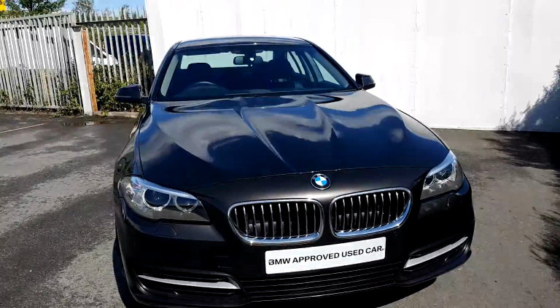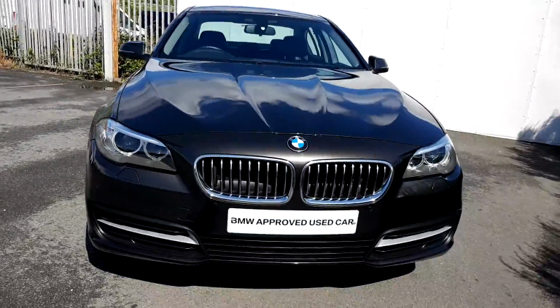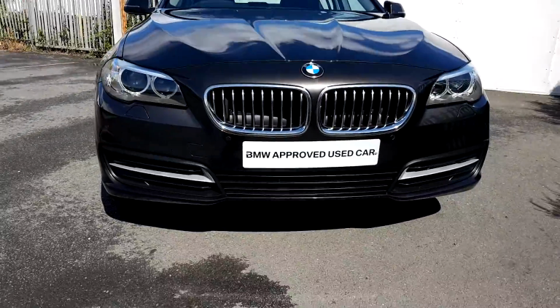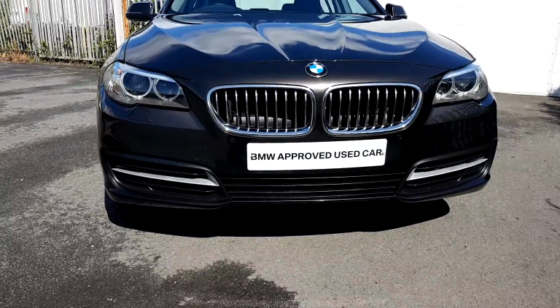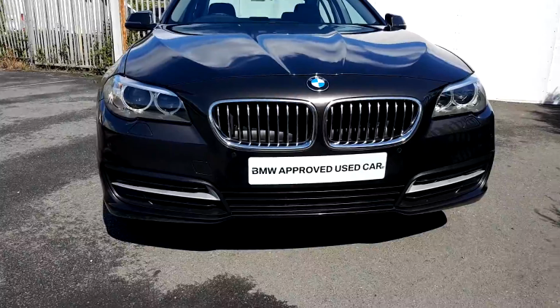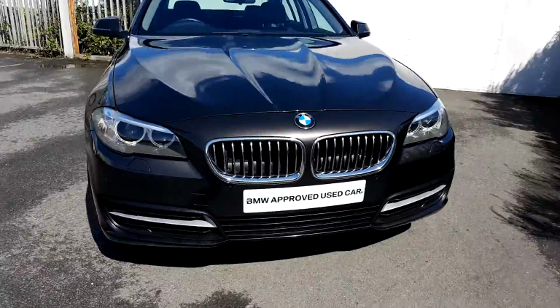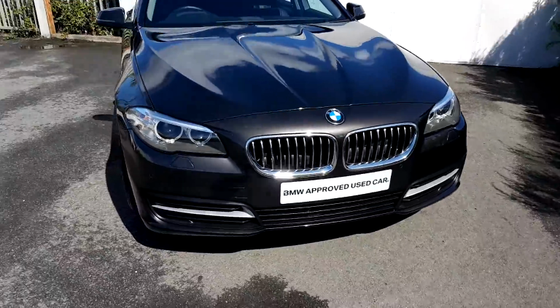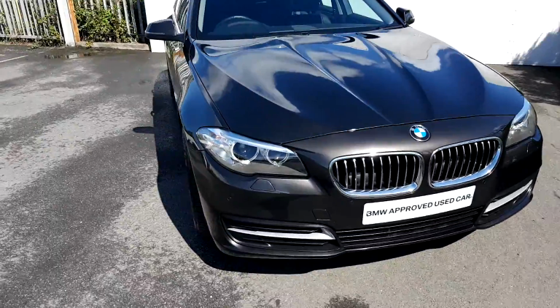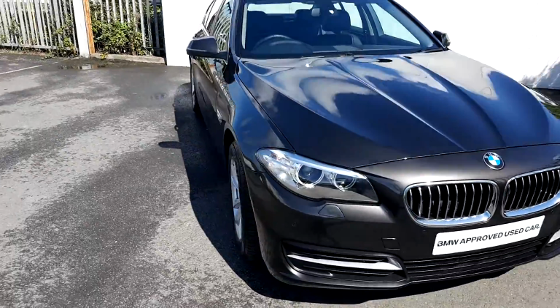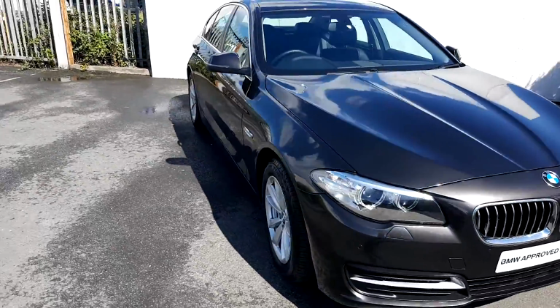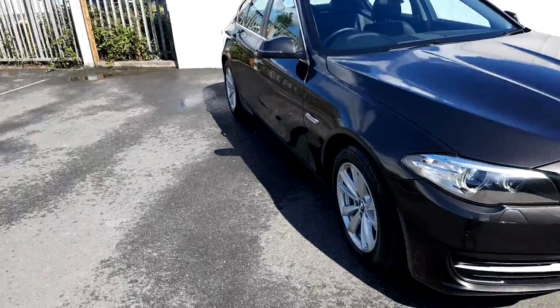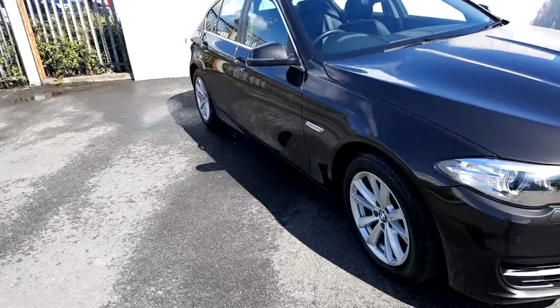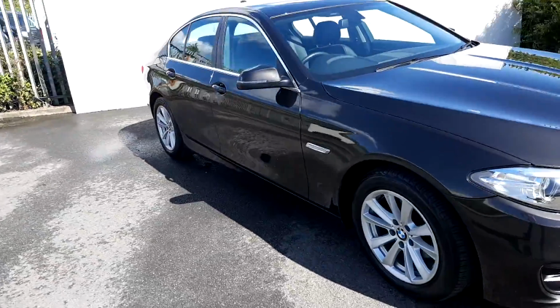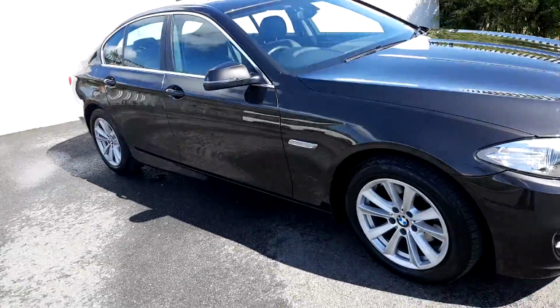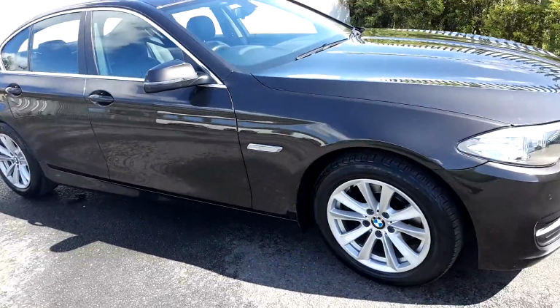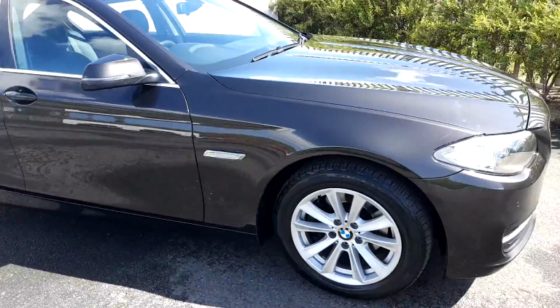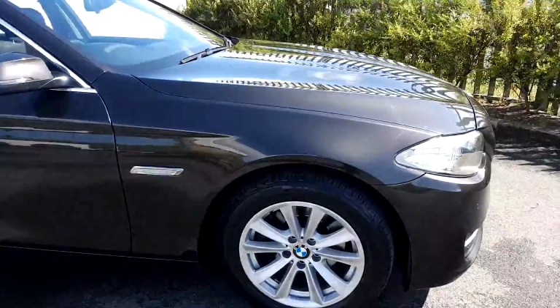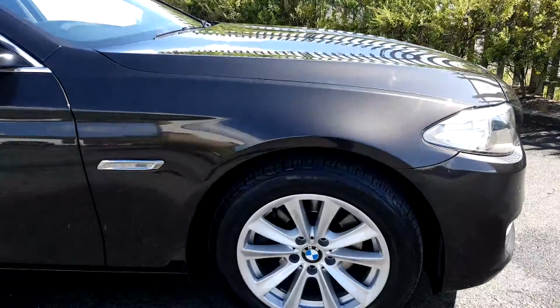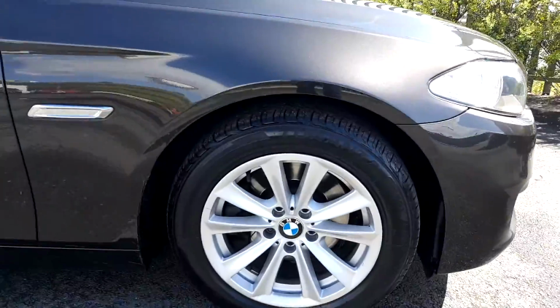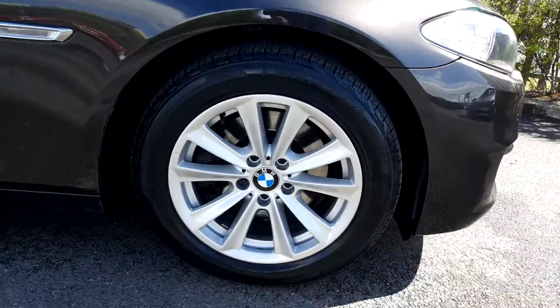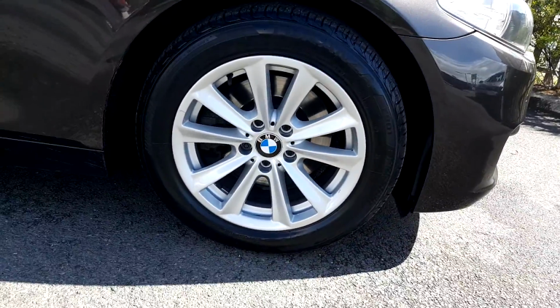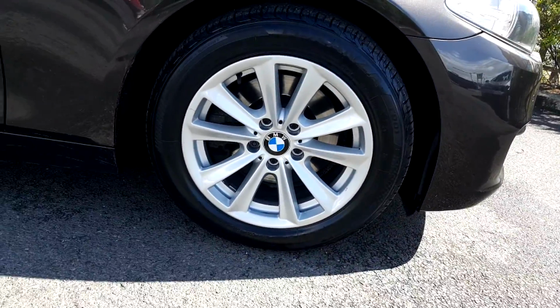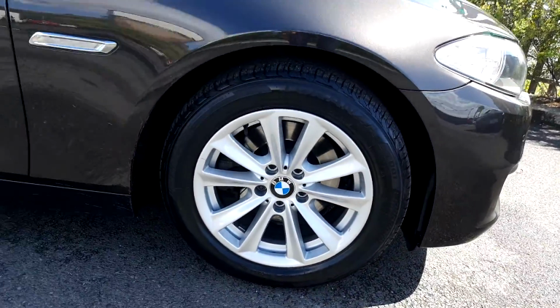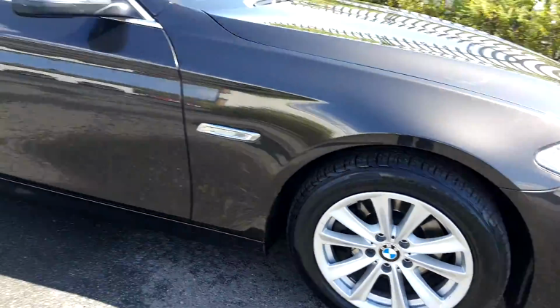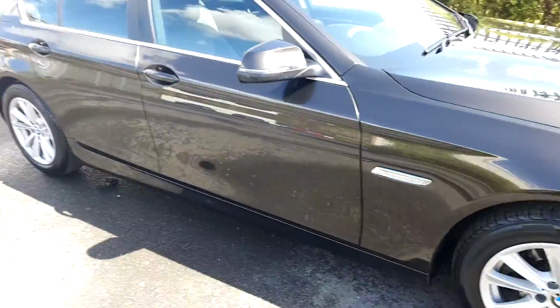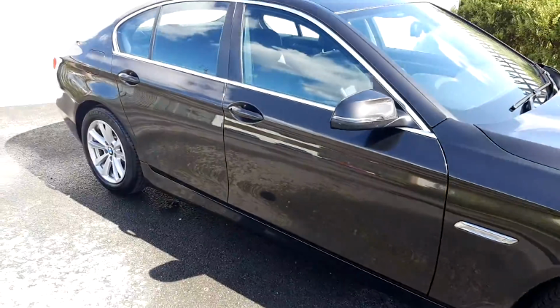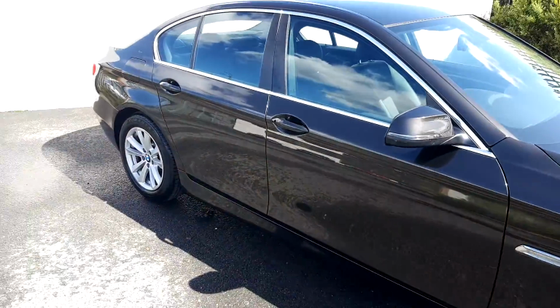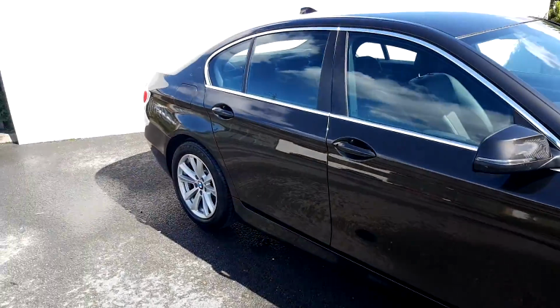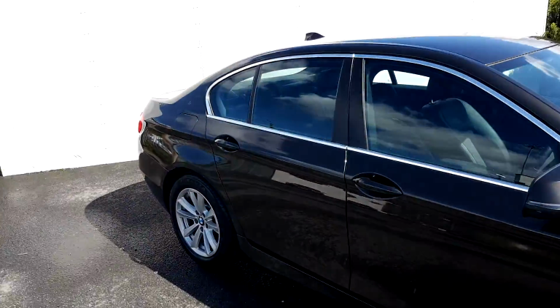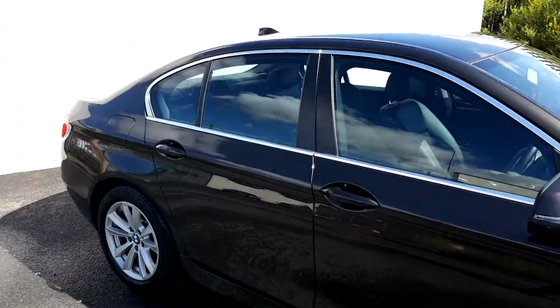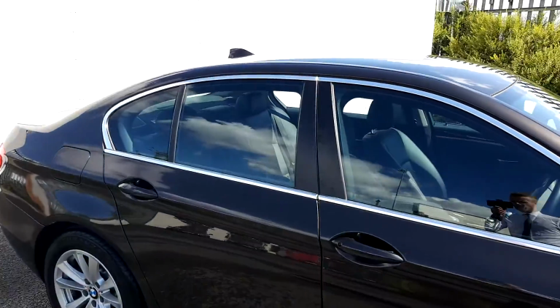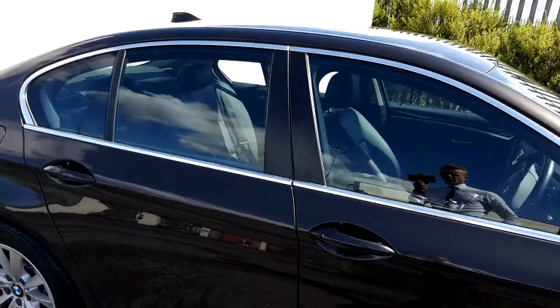The headlights are LED headlights. There are front parking sensors and also rear parking sensors on this car. The alloy wheels are 17 inch double spoke alloy wheels, and there is also an aluminium exterior trim on the outside of the doors.